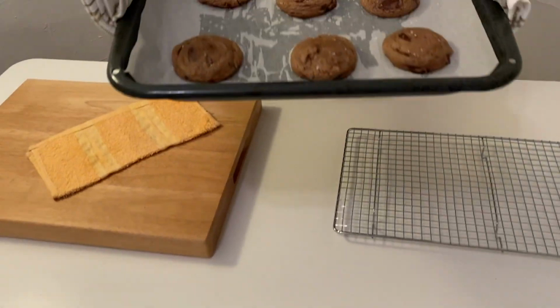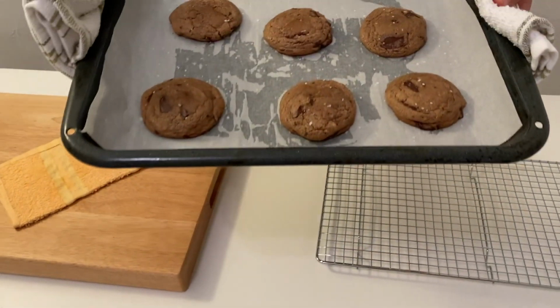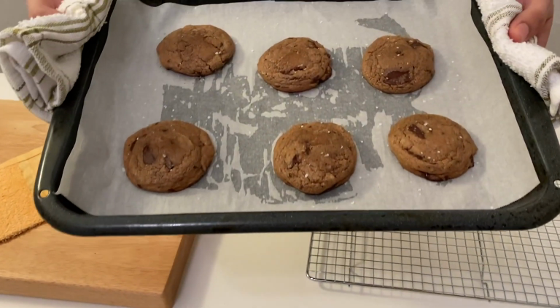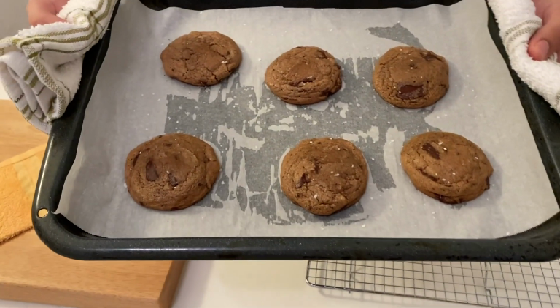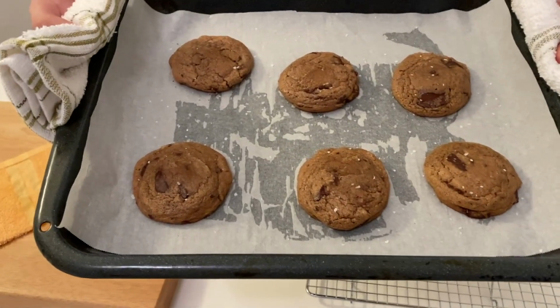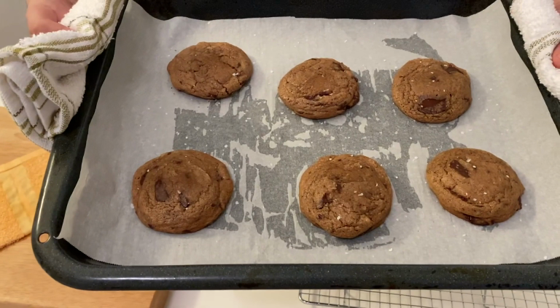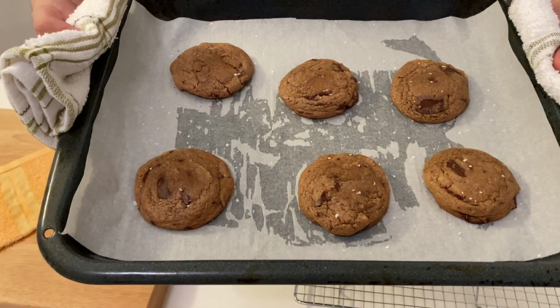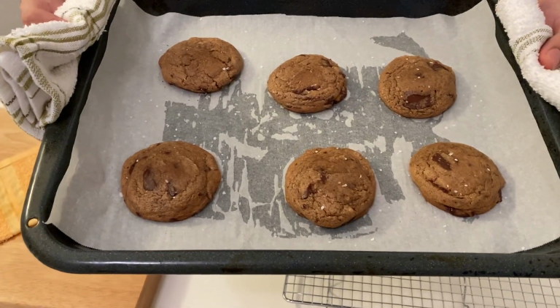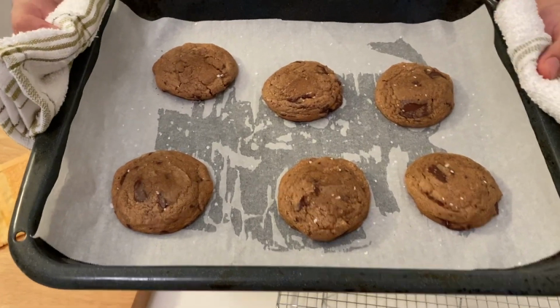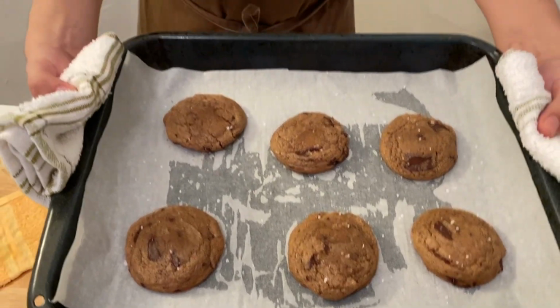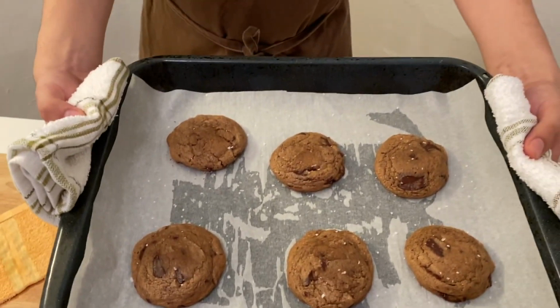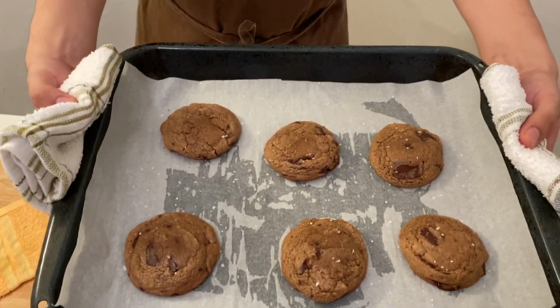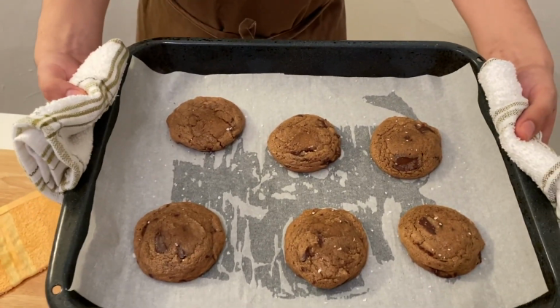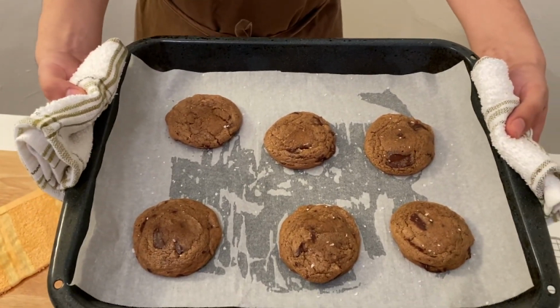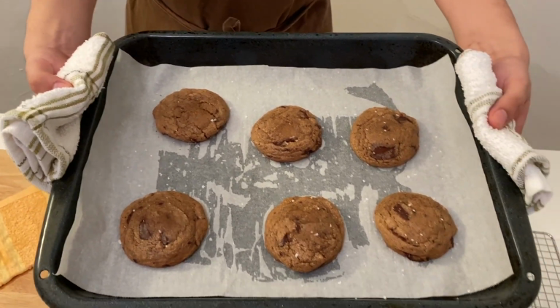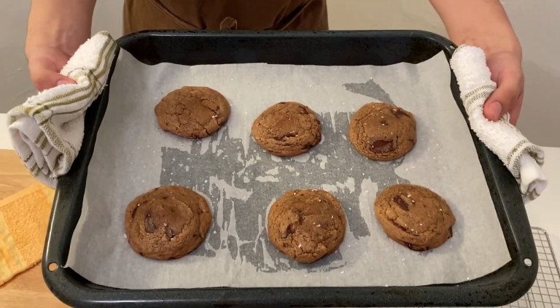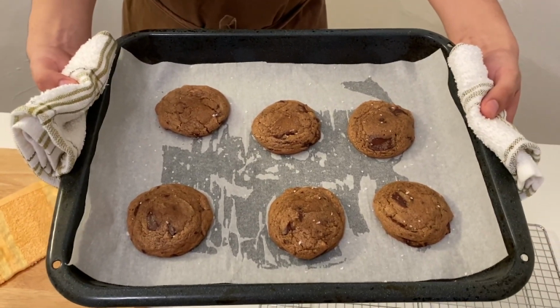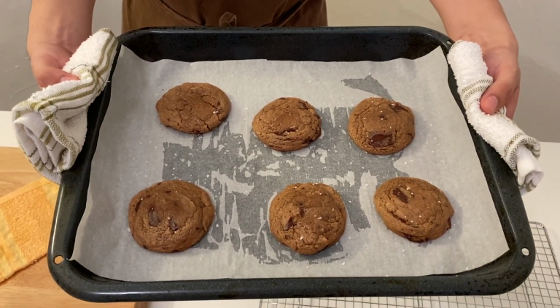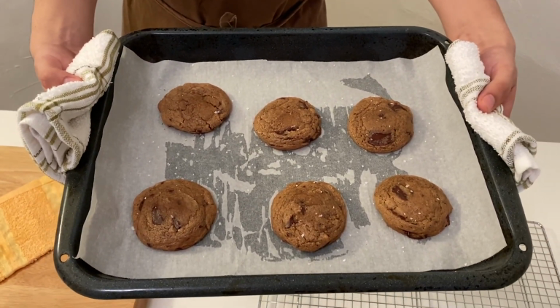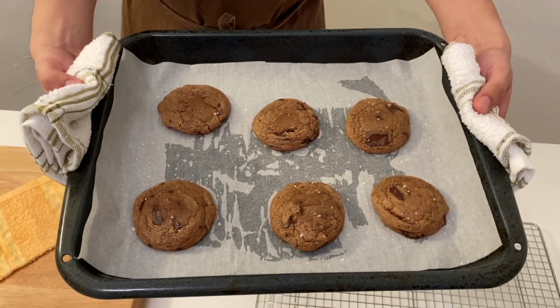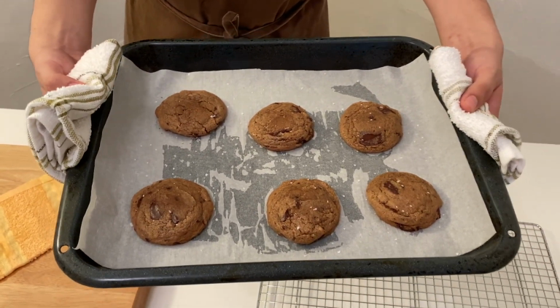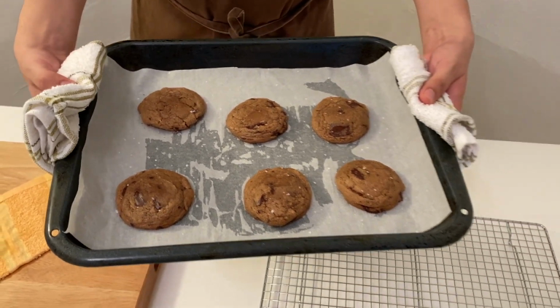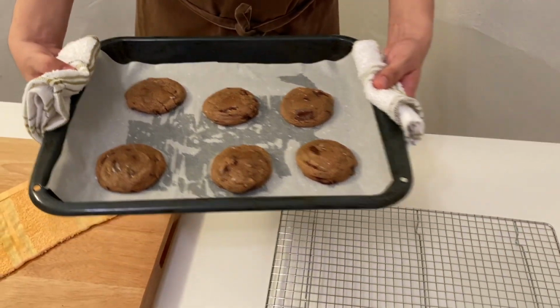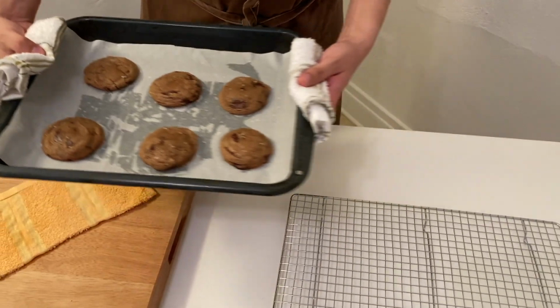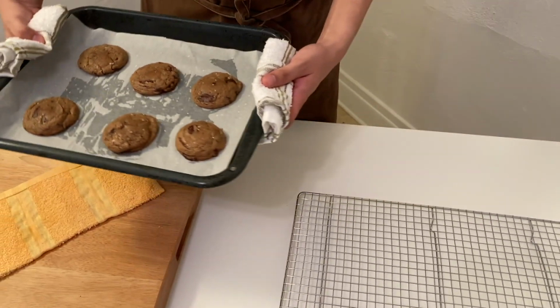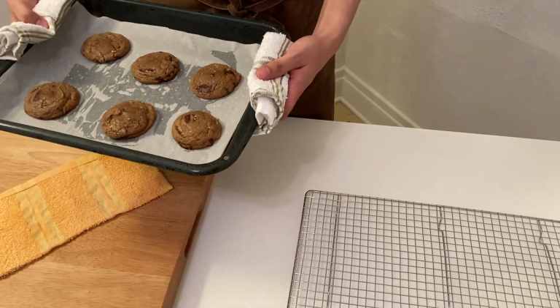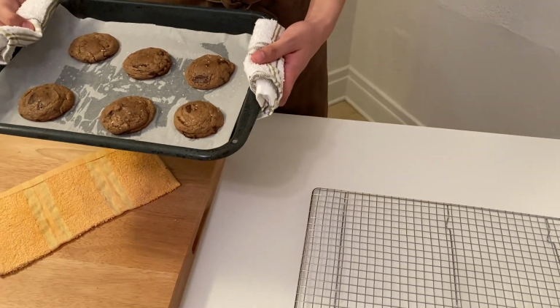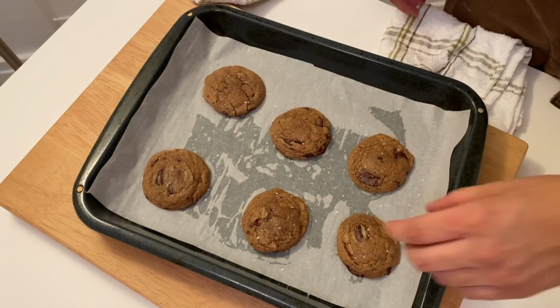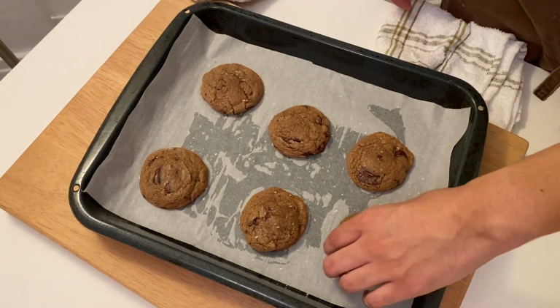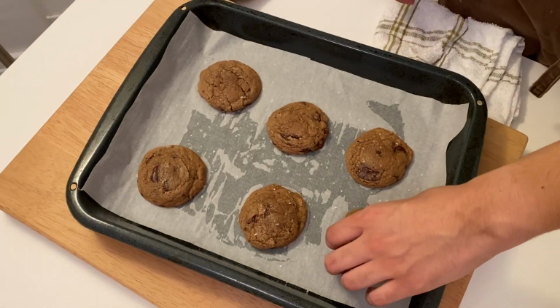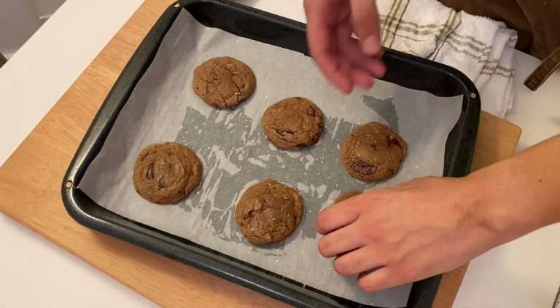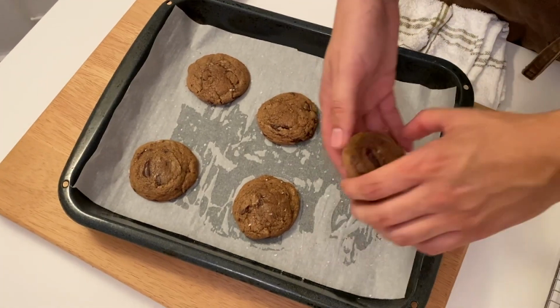I baked these cookies for 11 minutes and let them cool for about four to five minutes before putting them on a wire rack to let them cool down for another five minutes.